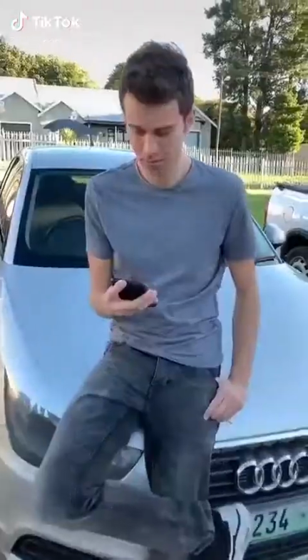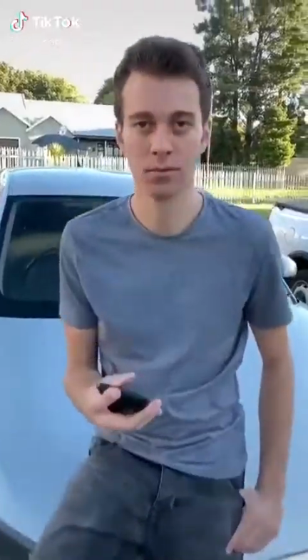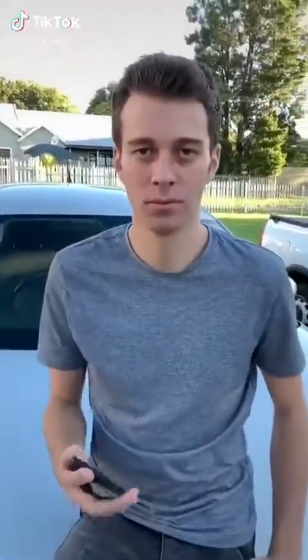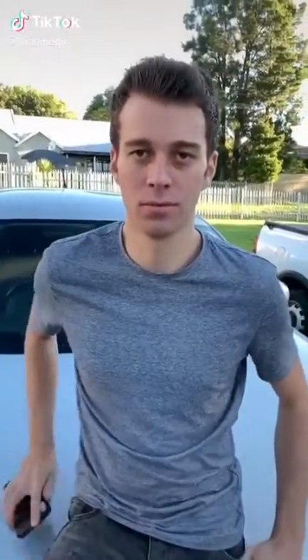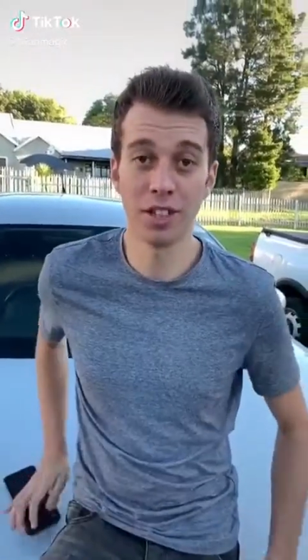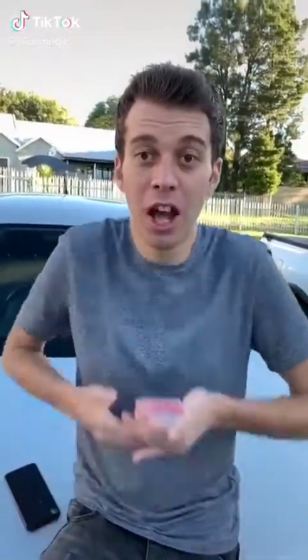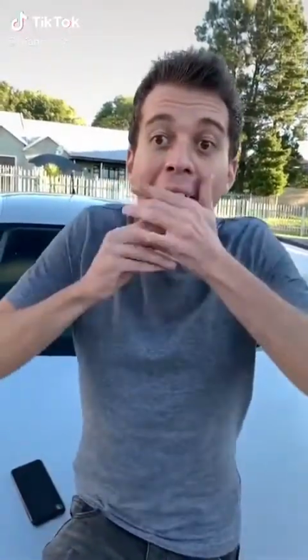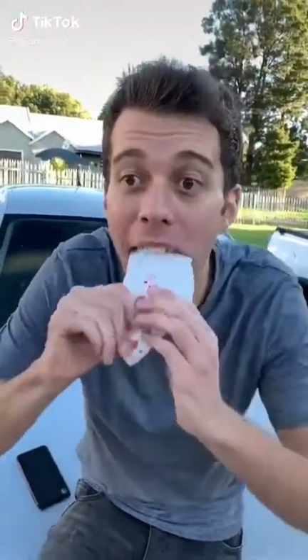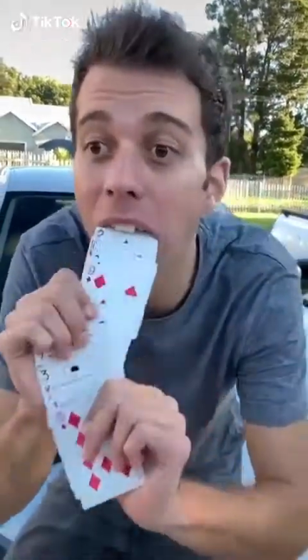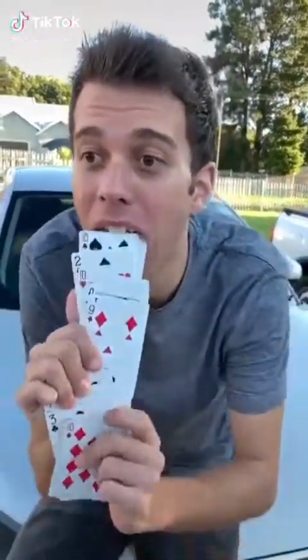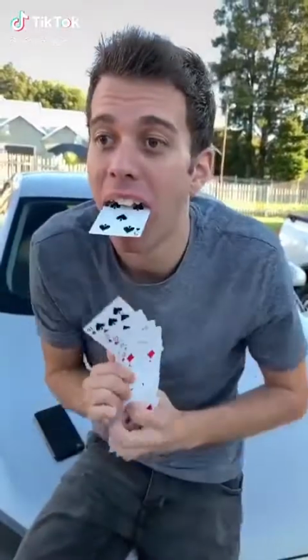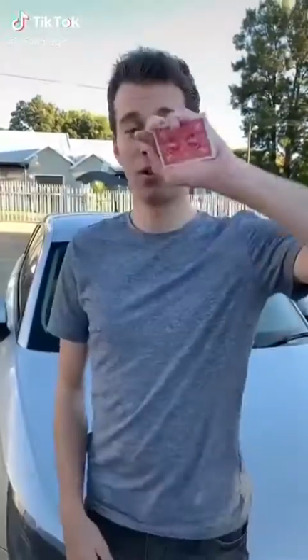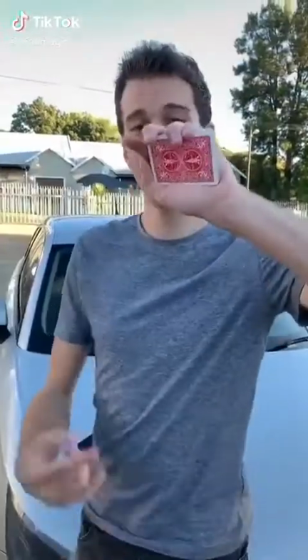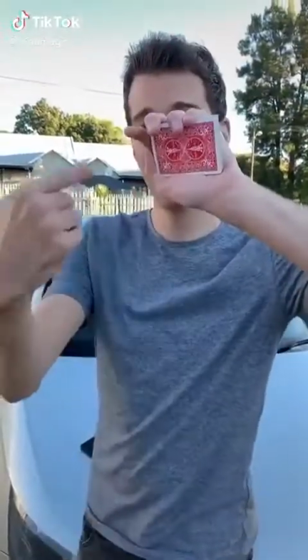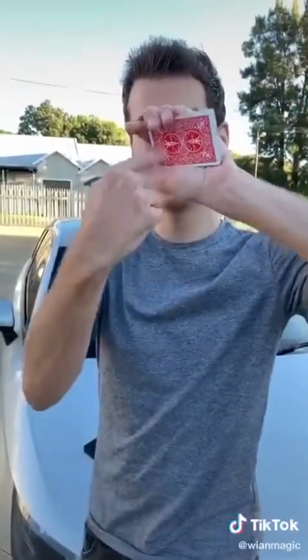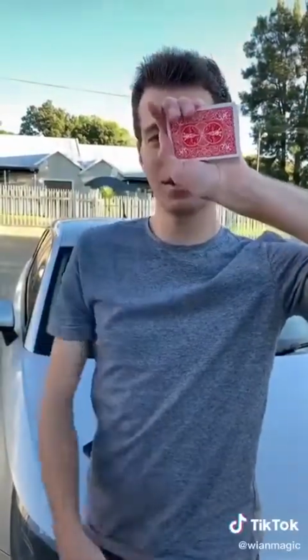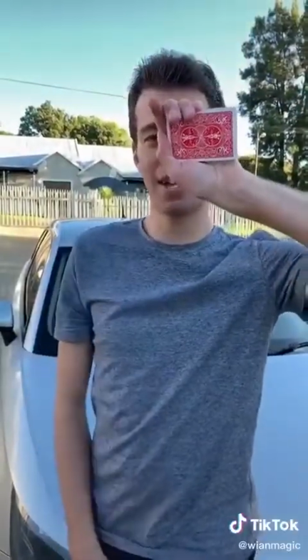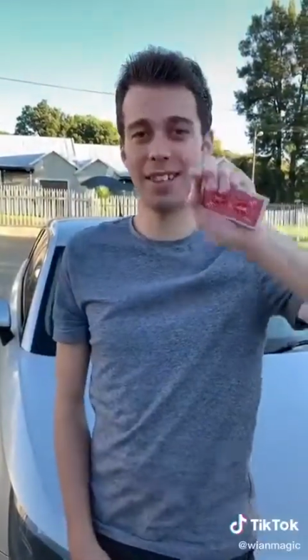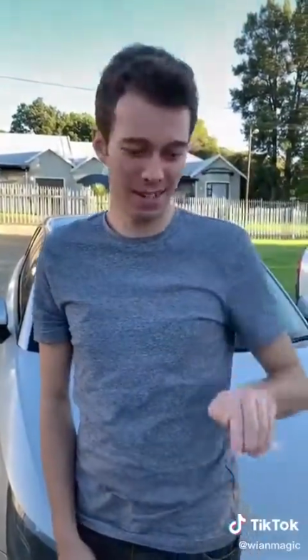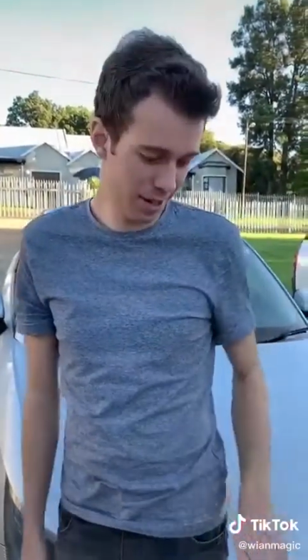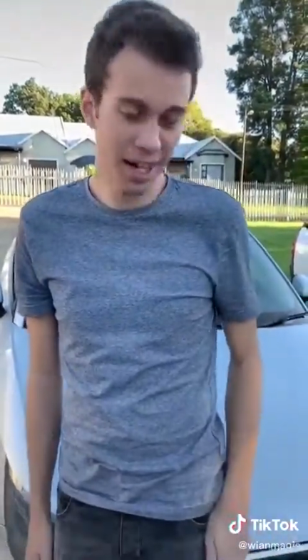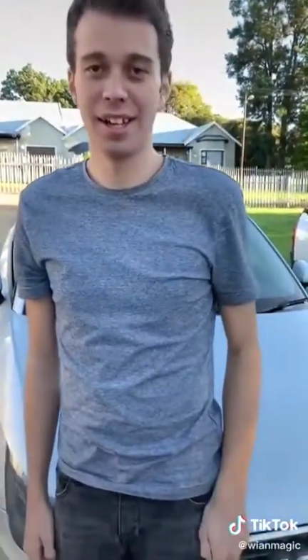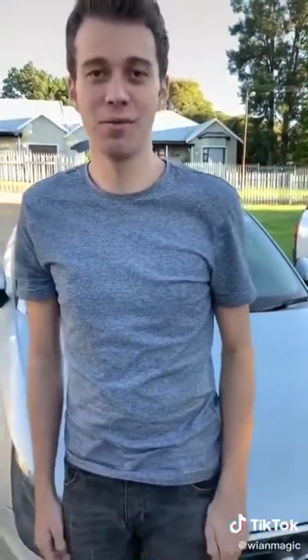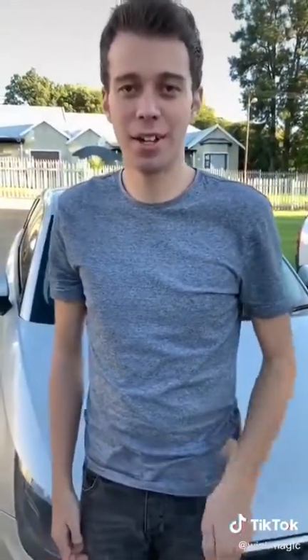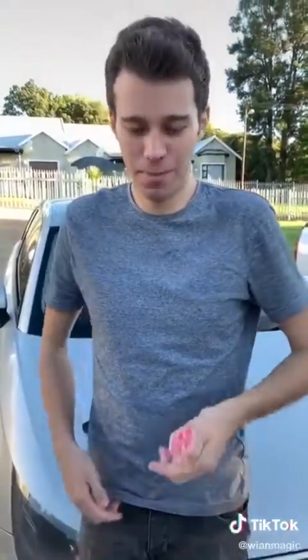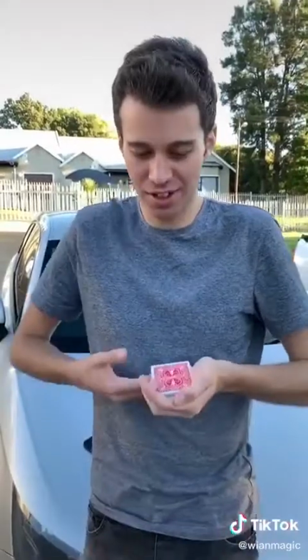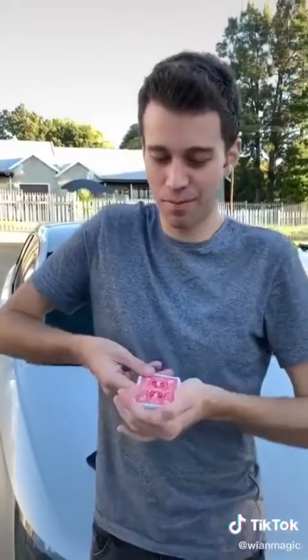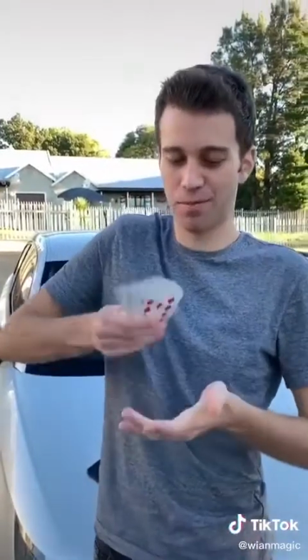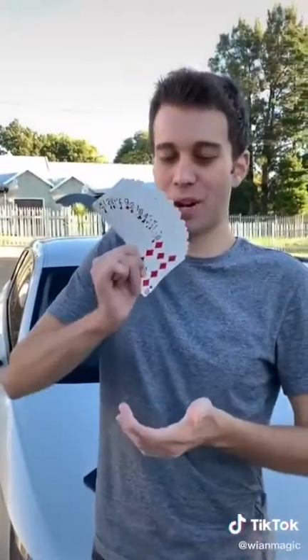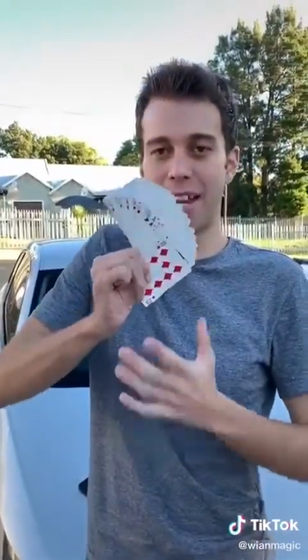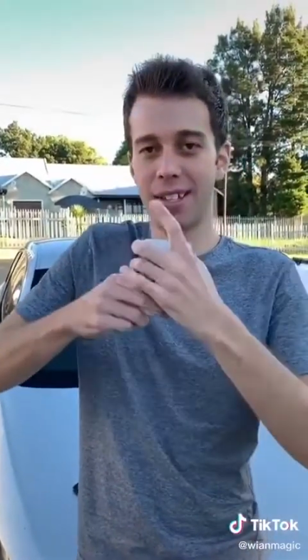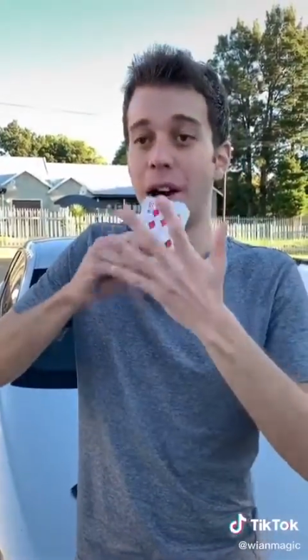Bjorn, teach me a magic trick. All I do is hide the cards in my hand like this to my side, and then when I come up, I just spread them like this in my mouth.